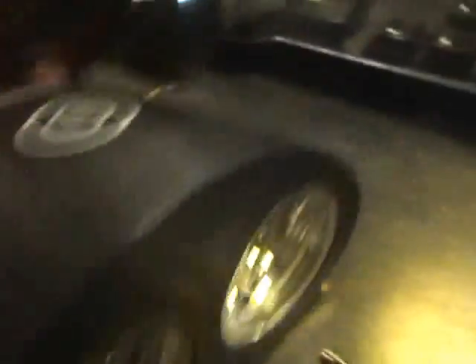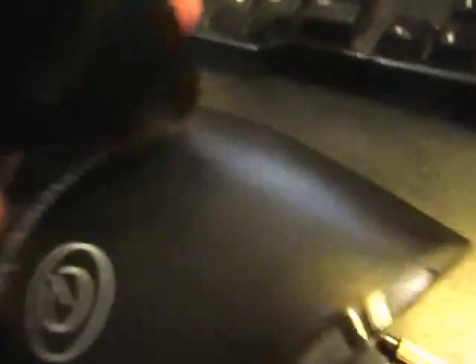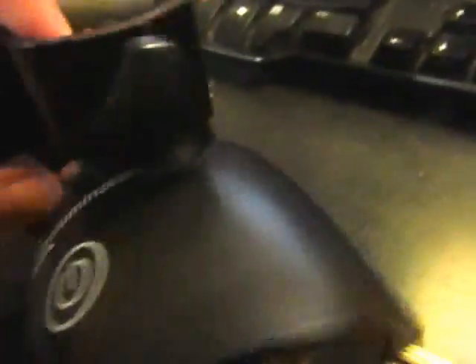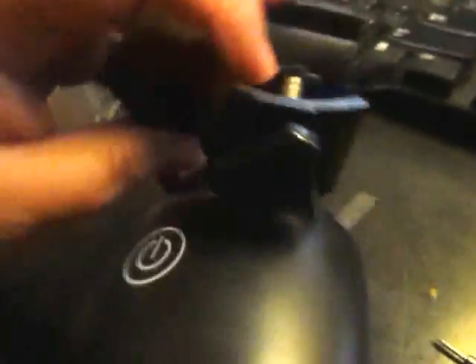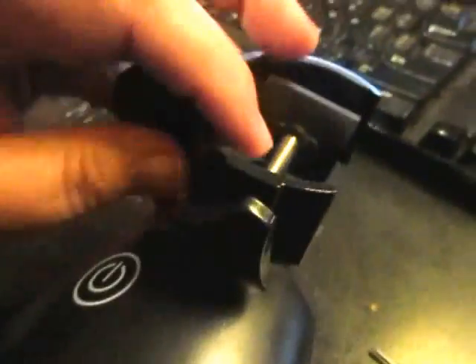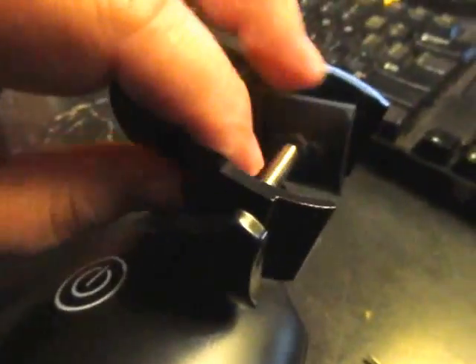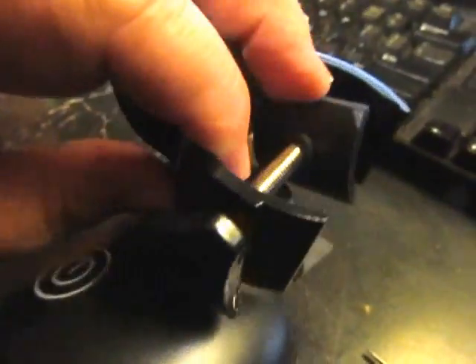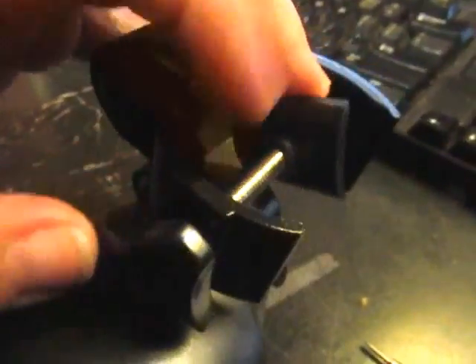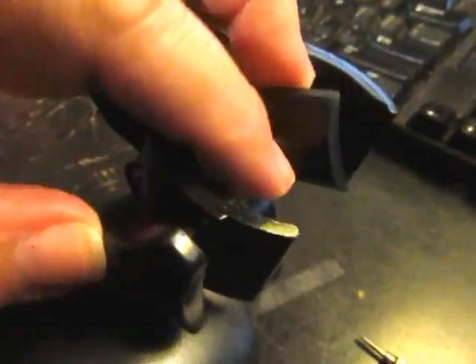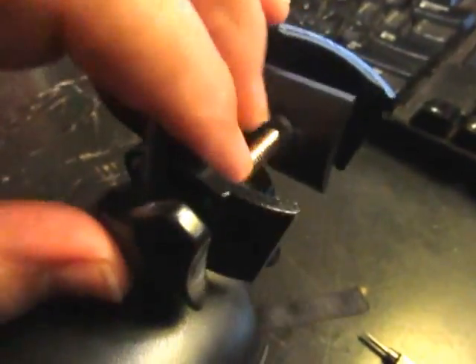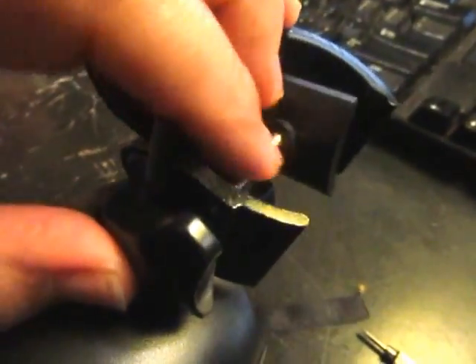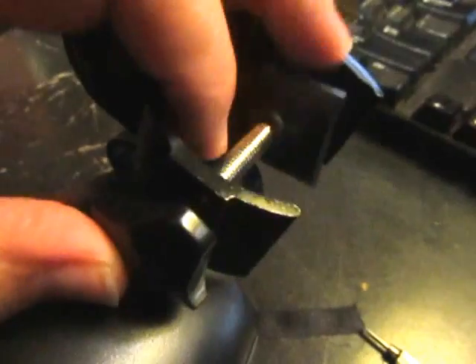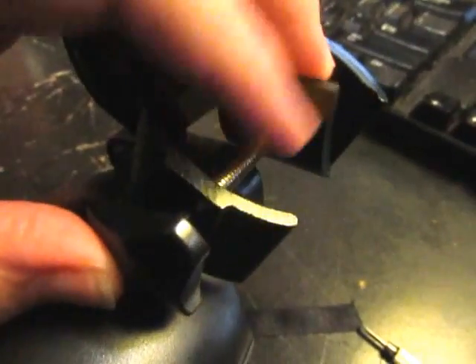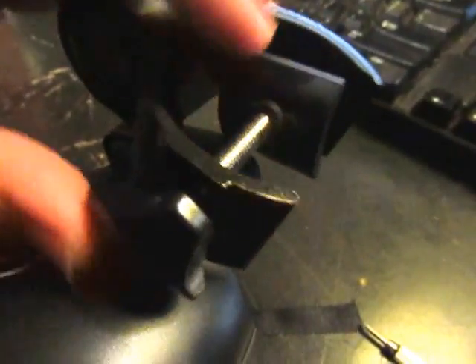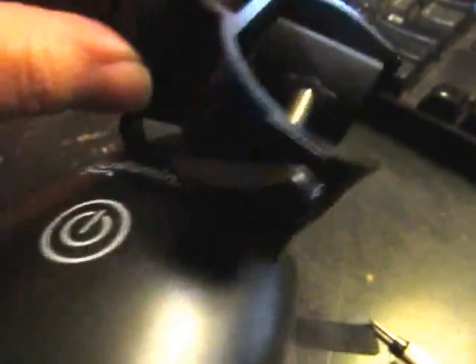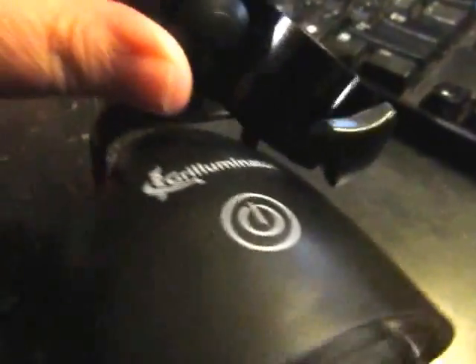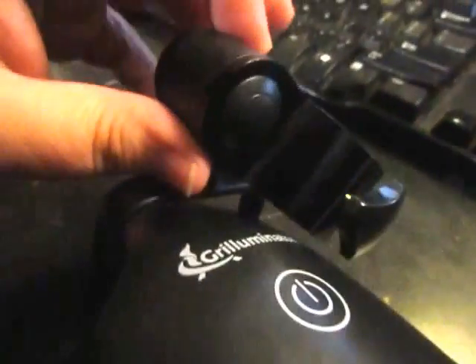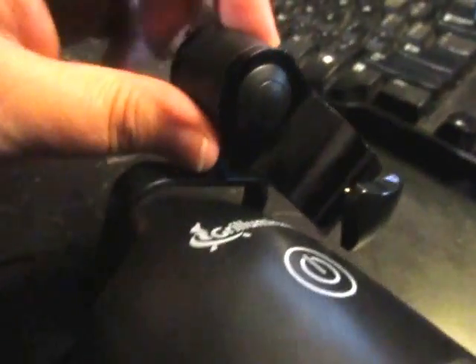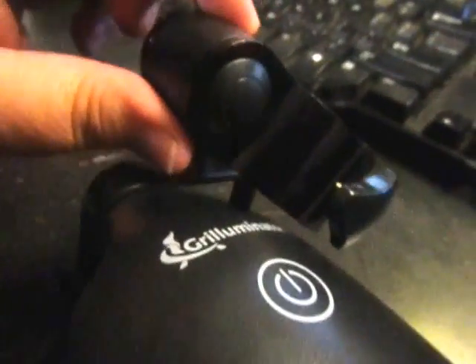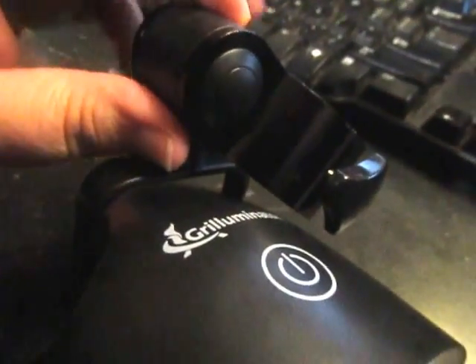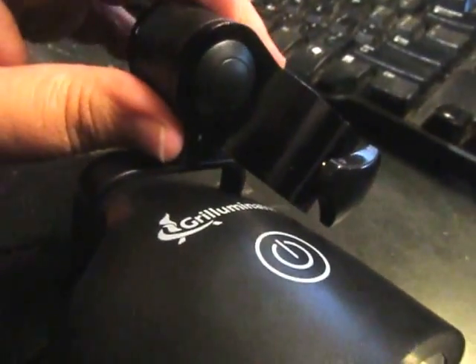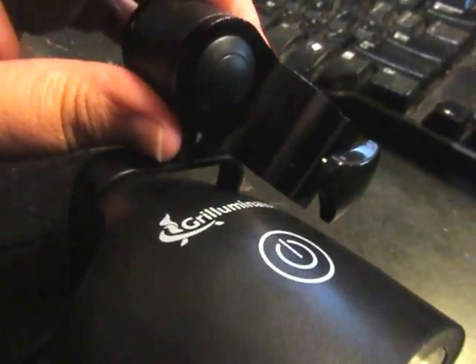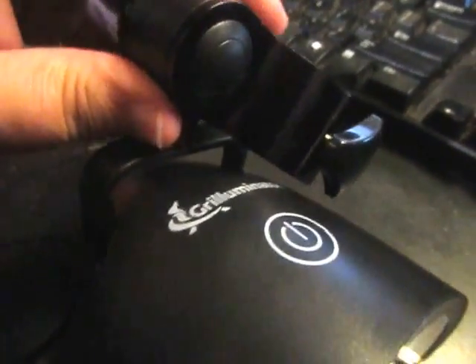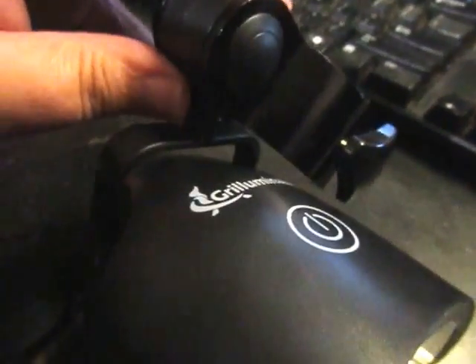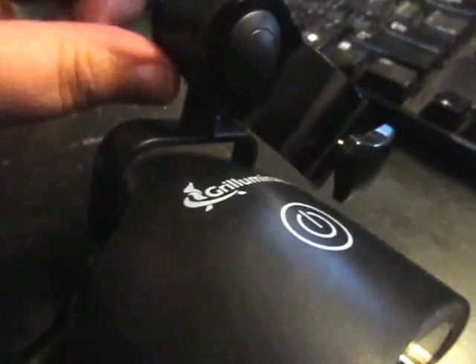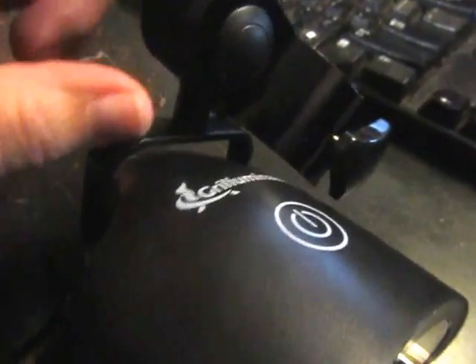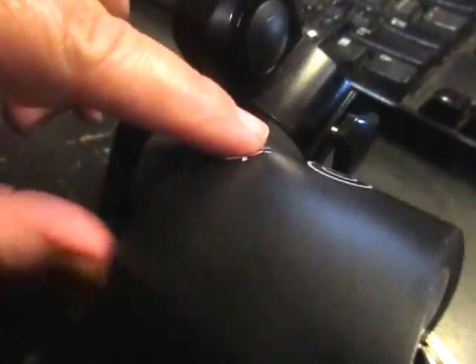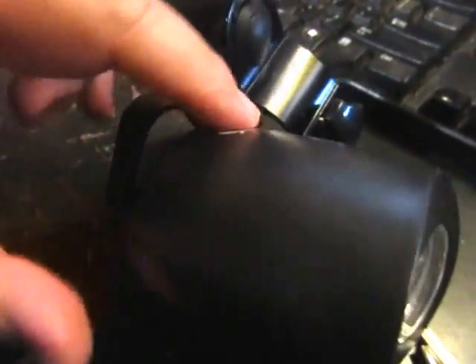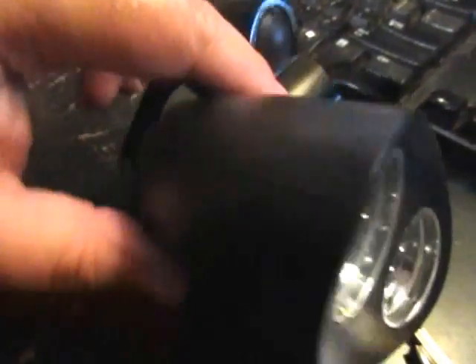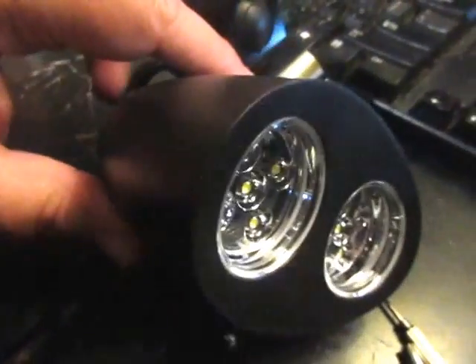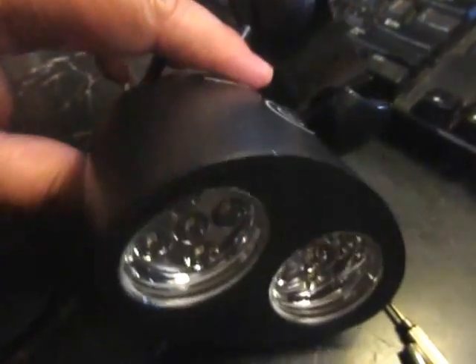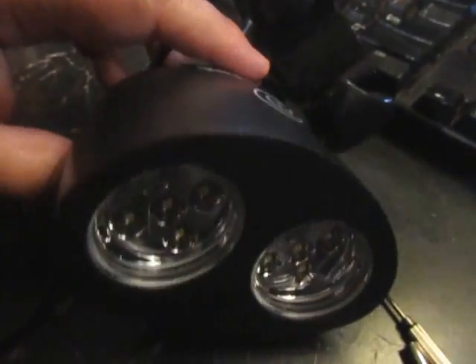Right here, you have a mount and this will attach to just about every grill that I can think of. We tried it on ours and didn't have any problems.